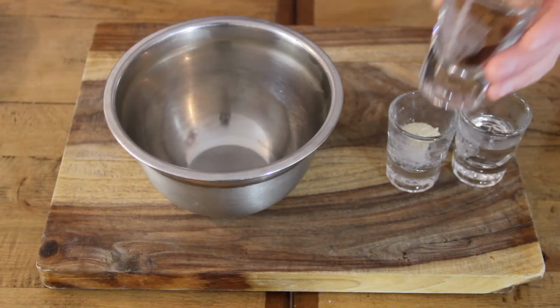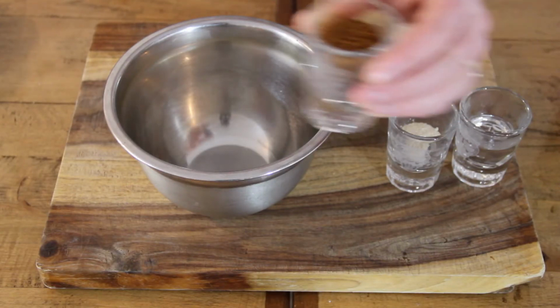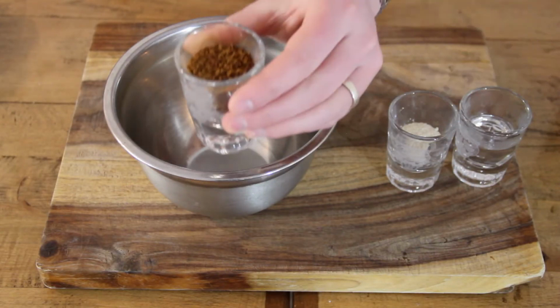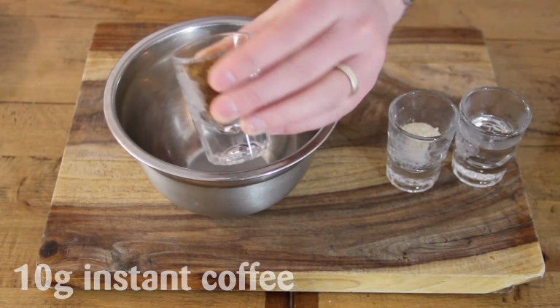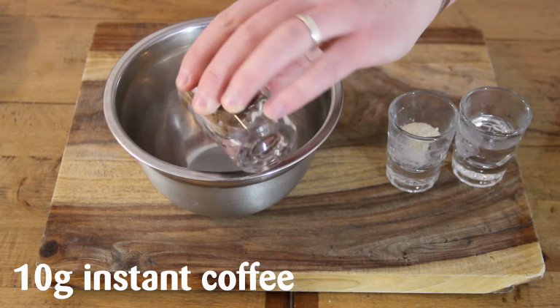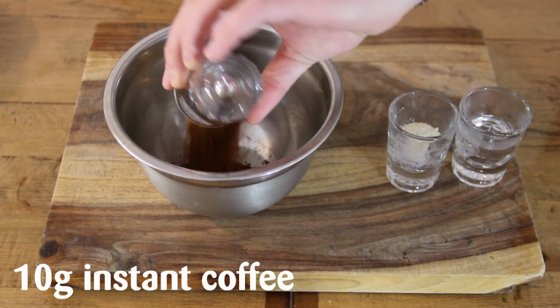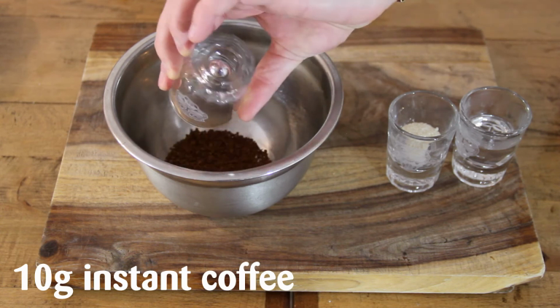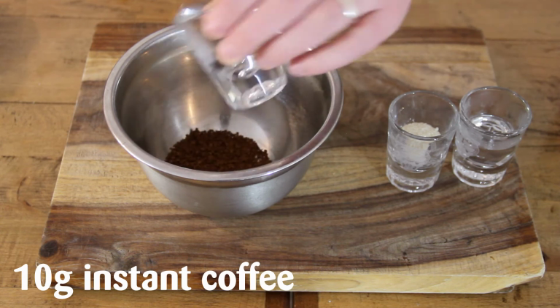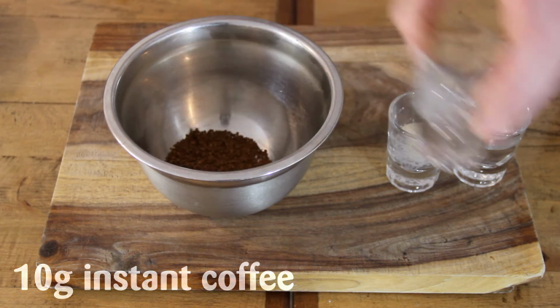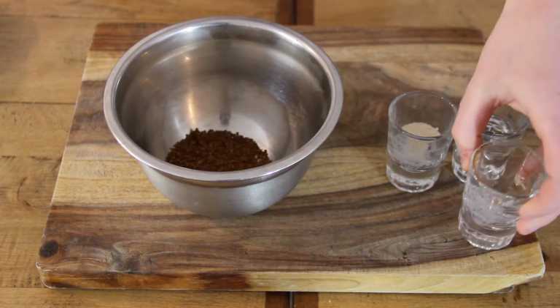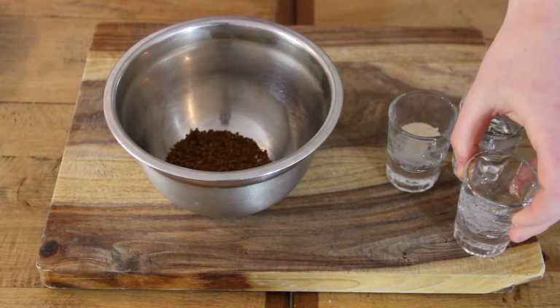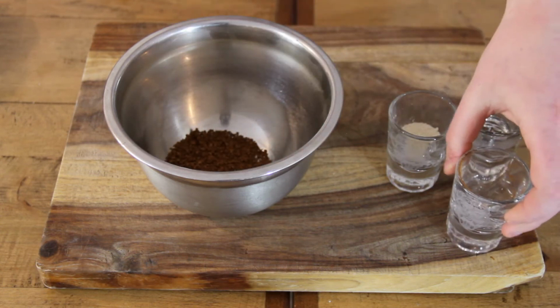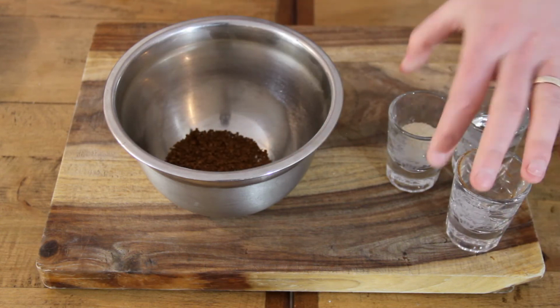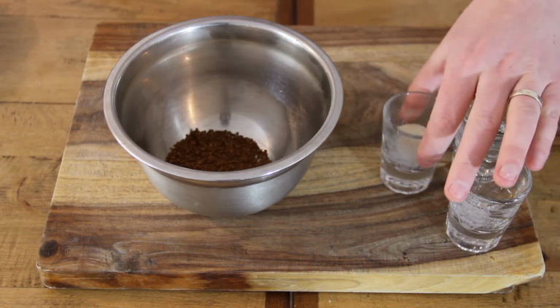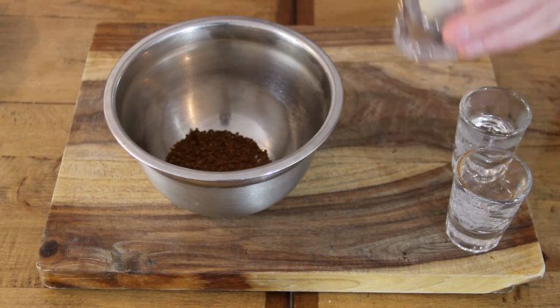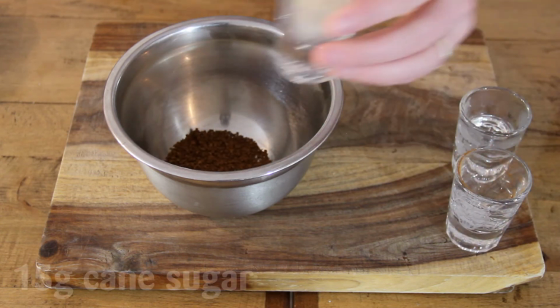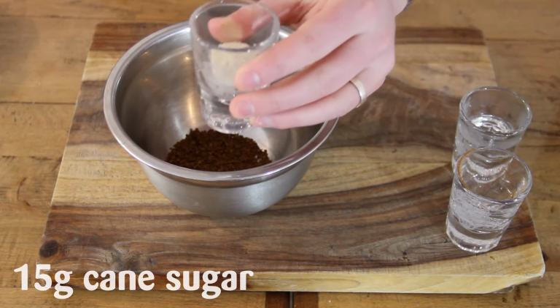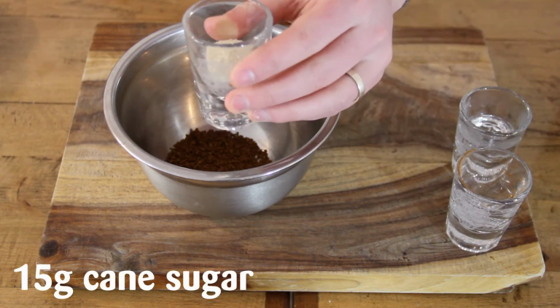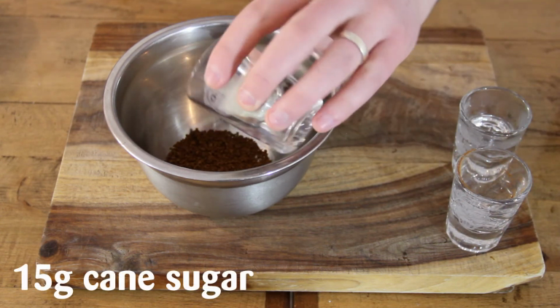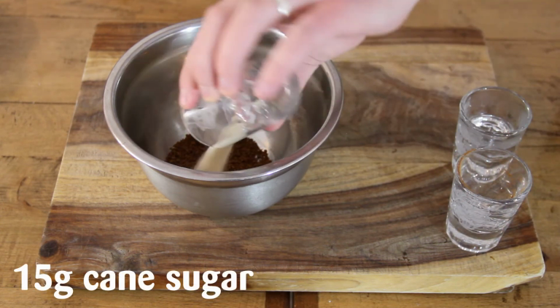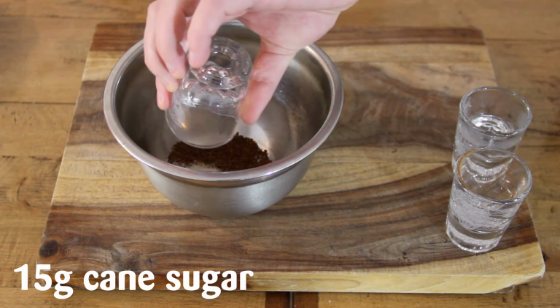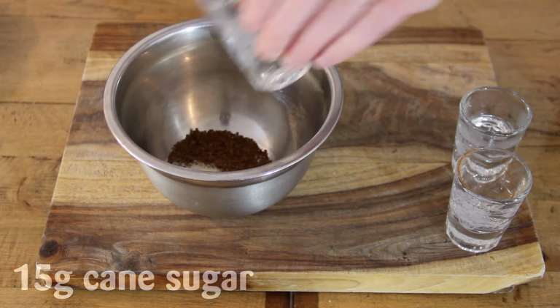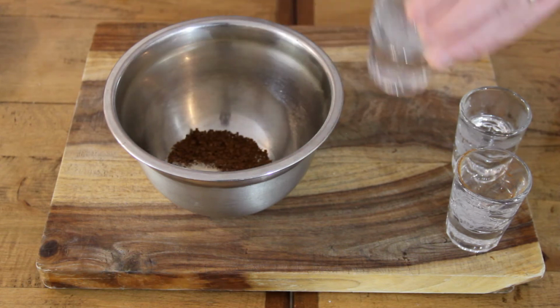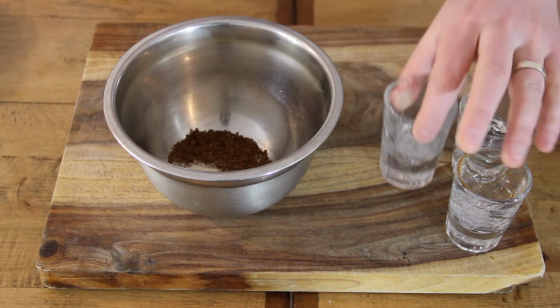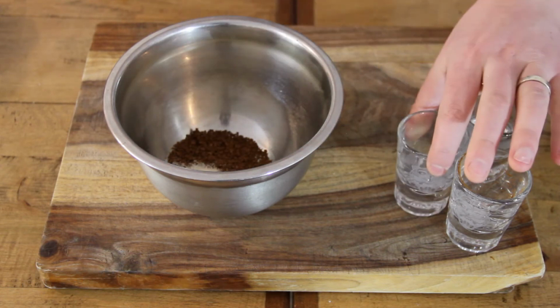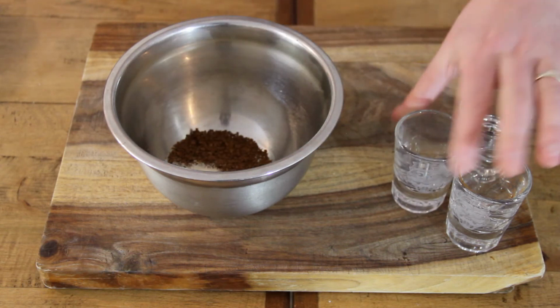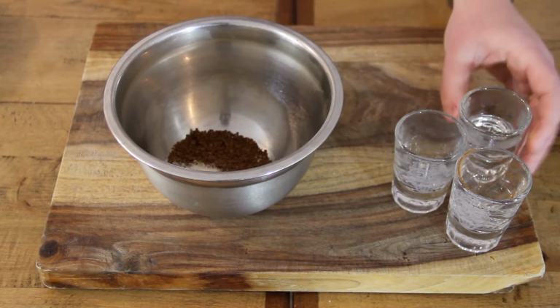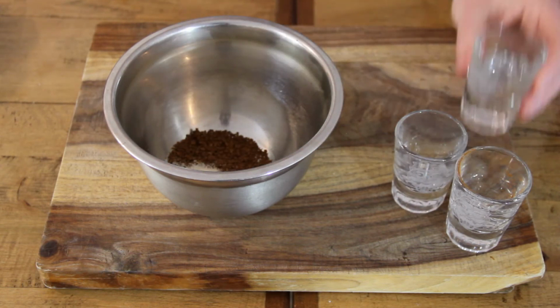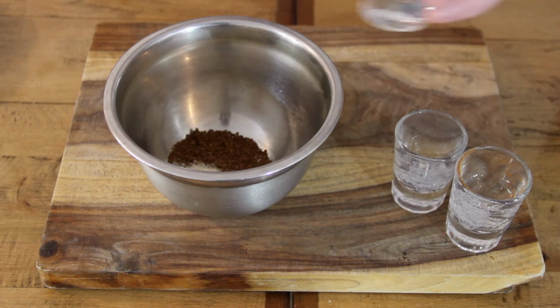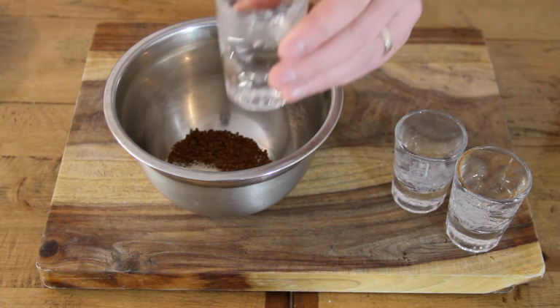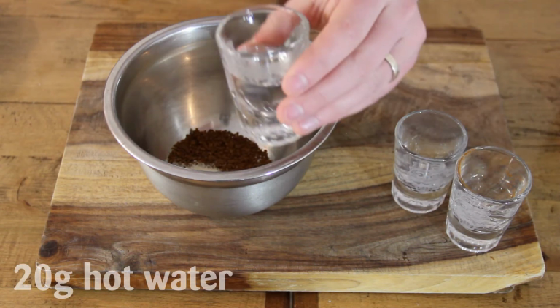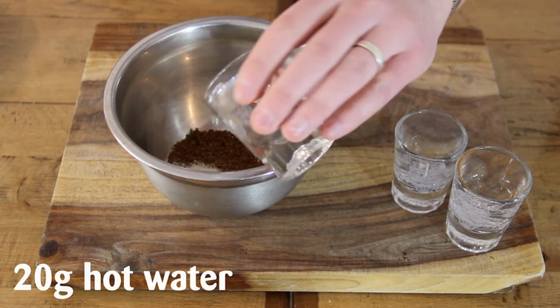Start with 10 grams of instant coffee, 15 grams of sugar, and 20 grams of water.